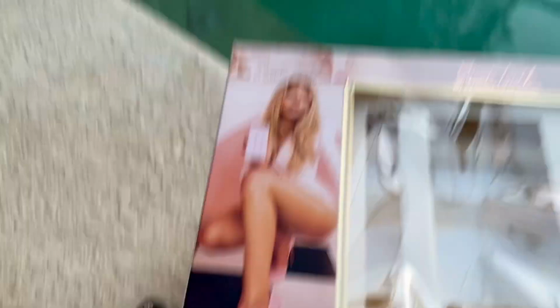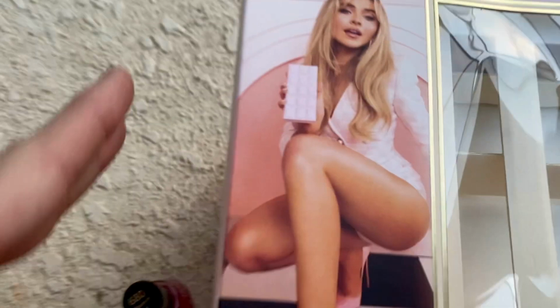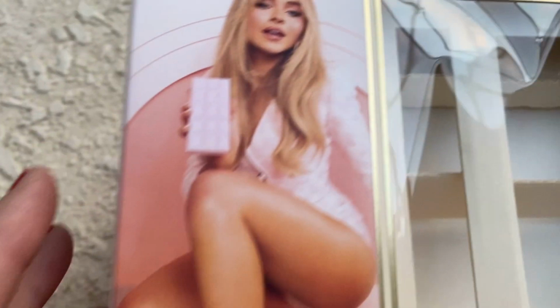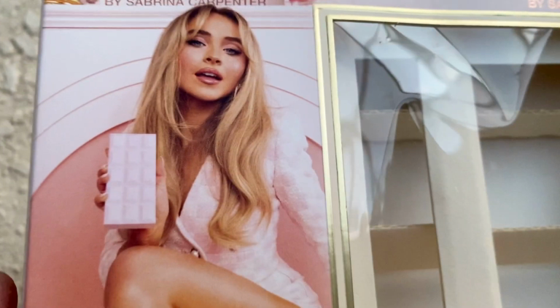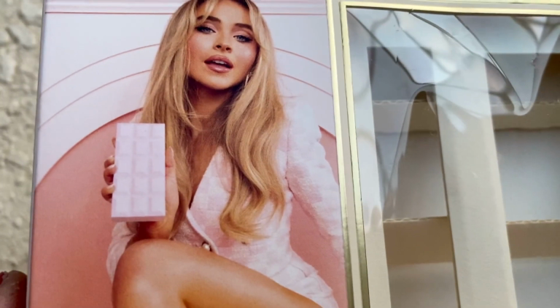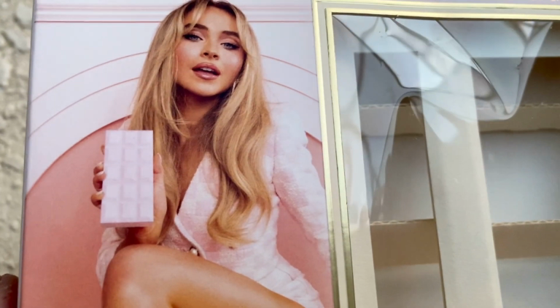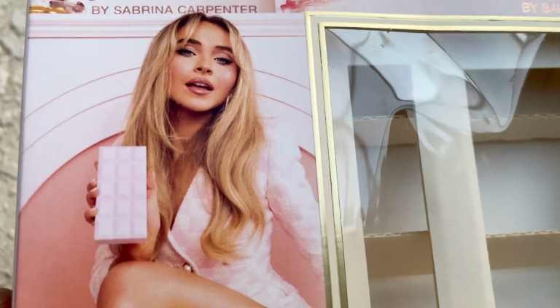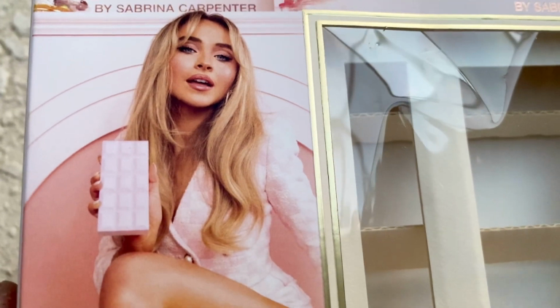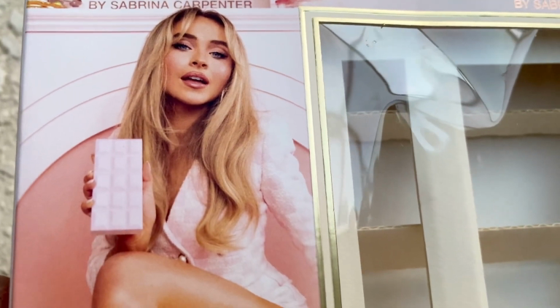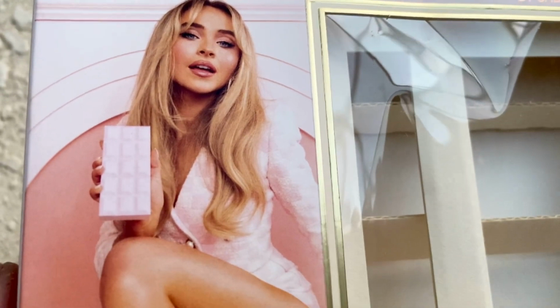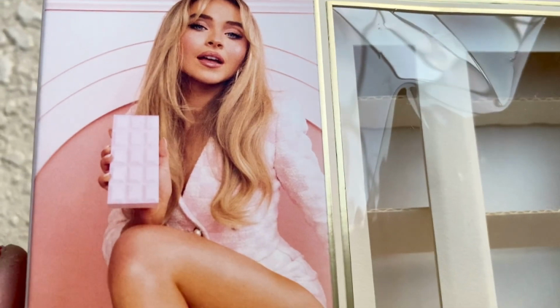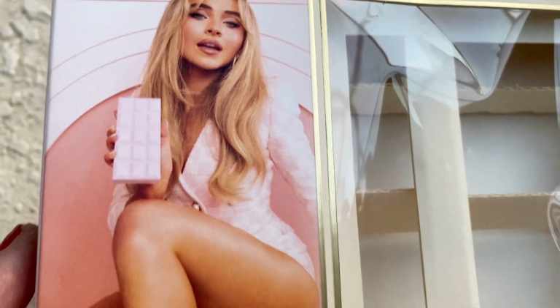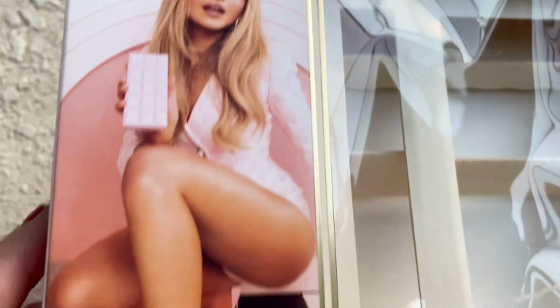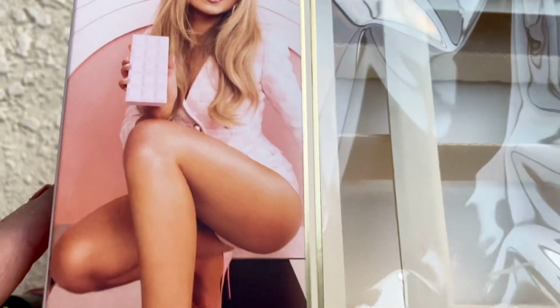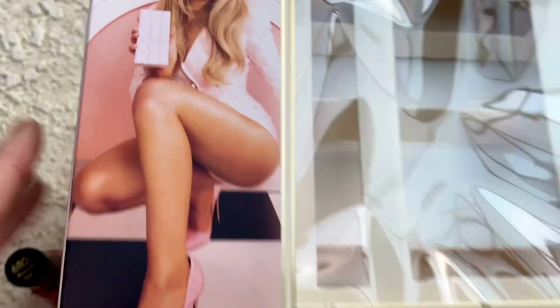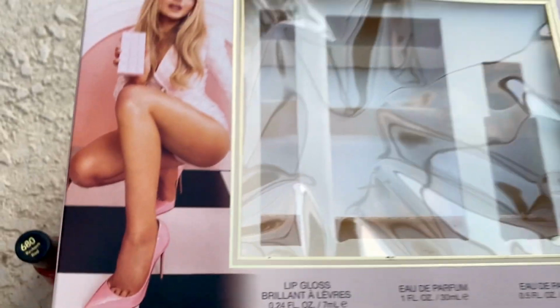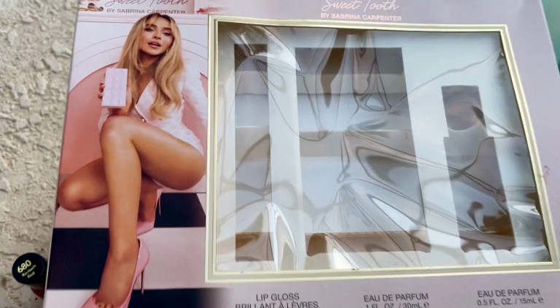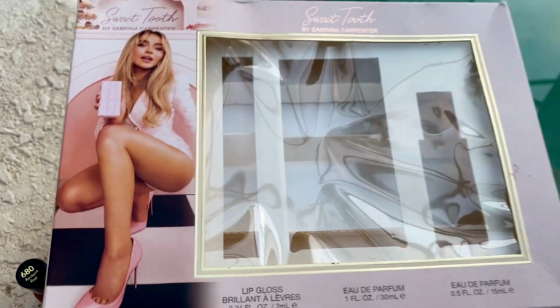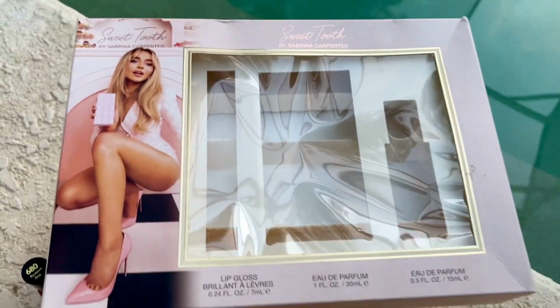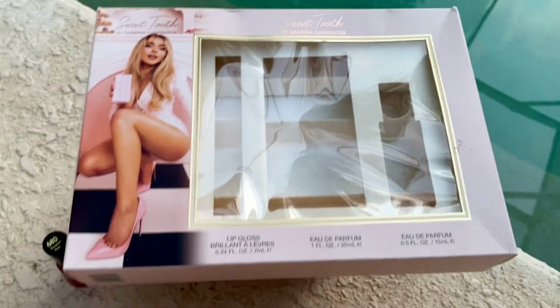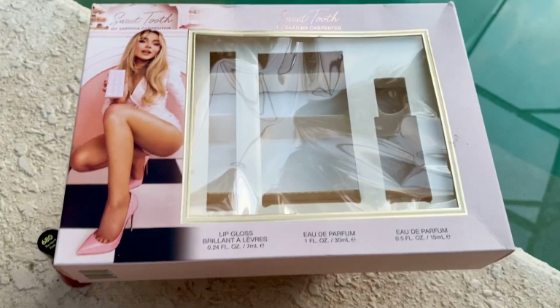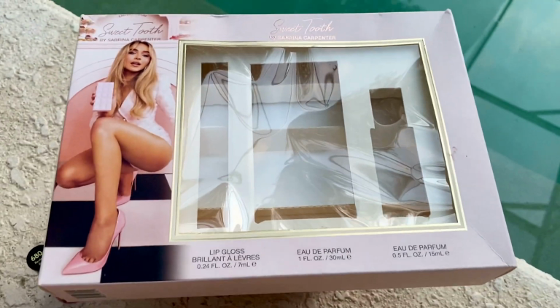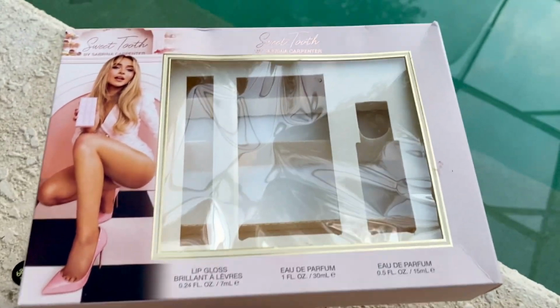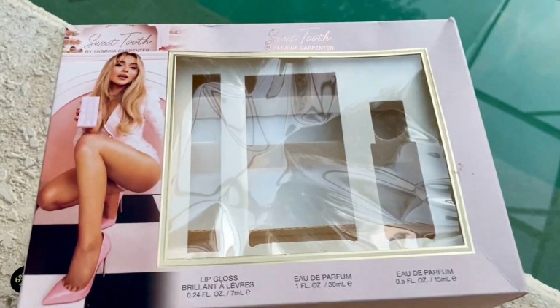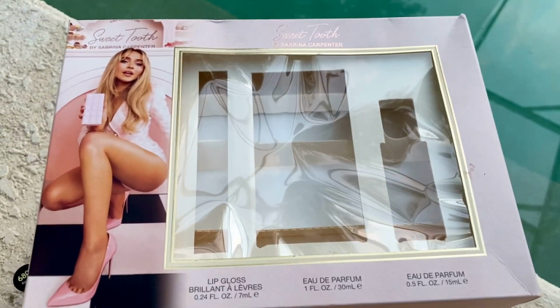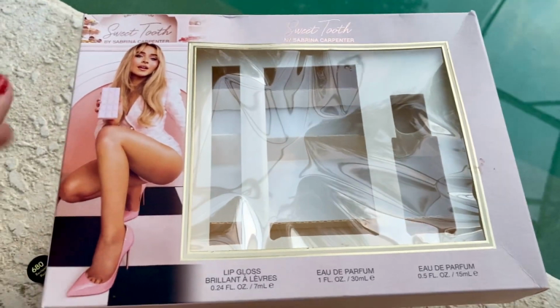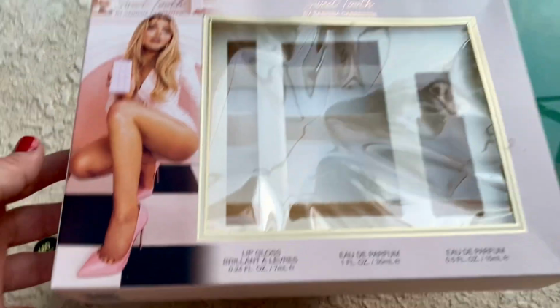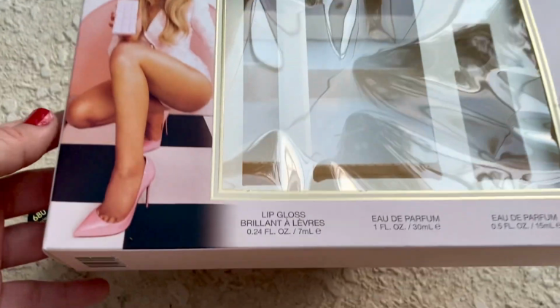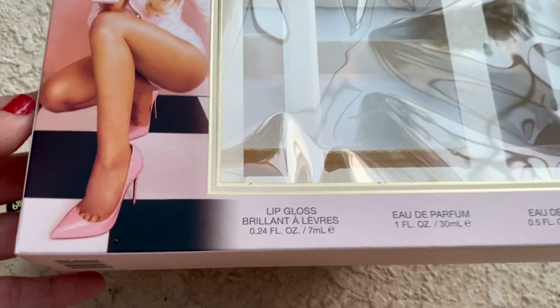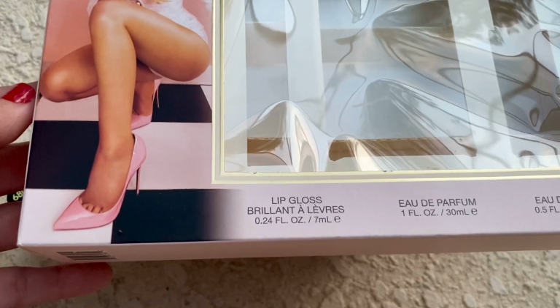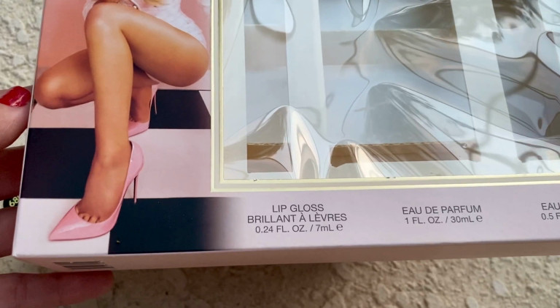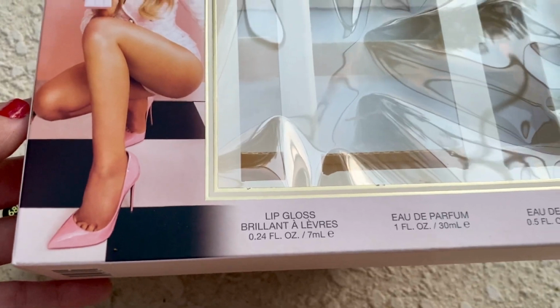There's the bottle of the perfume that Sabrina's holding. I love the whole baby pink aesthetic that's going on — I just love it. I want to get those heels.